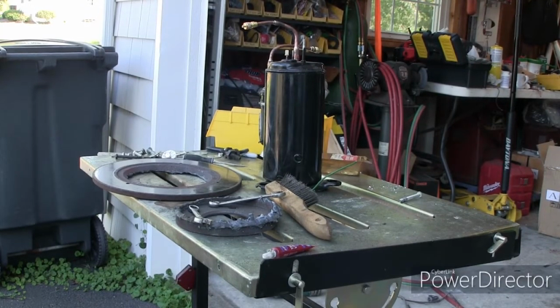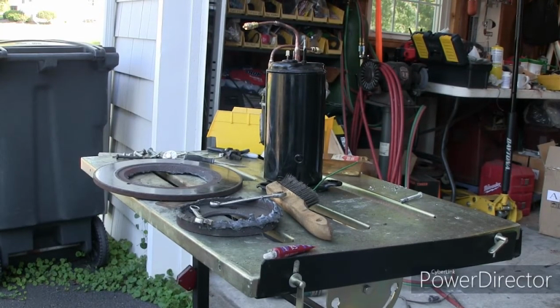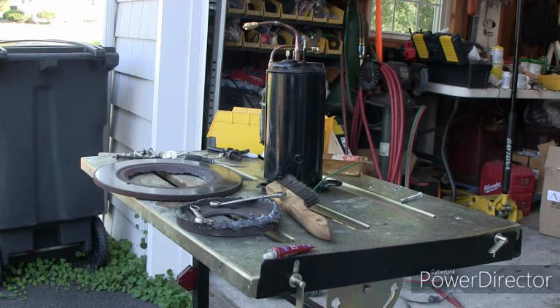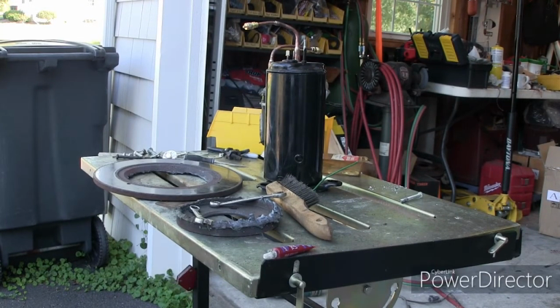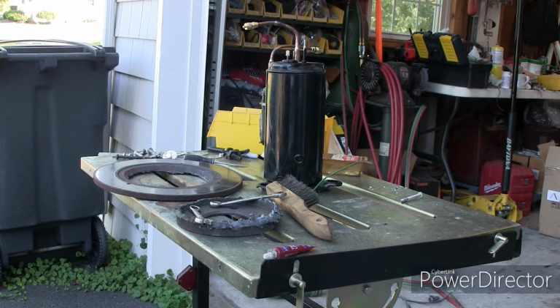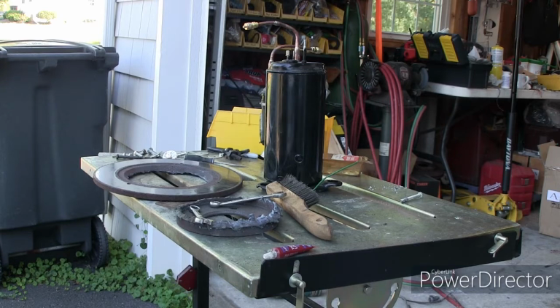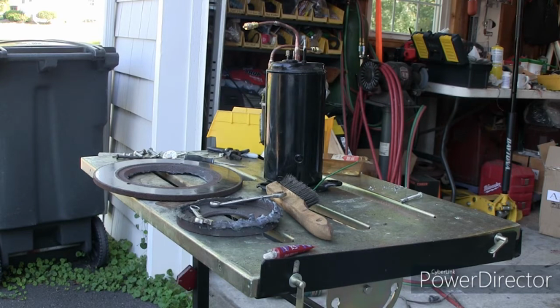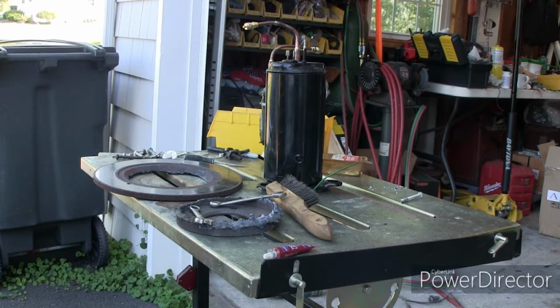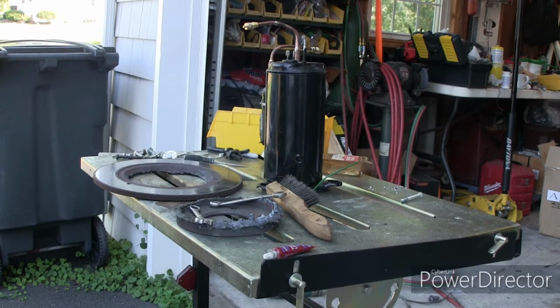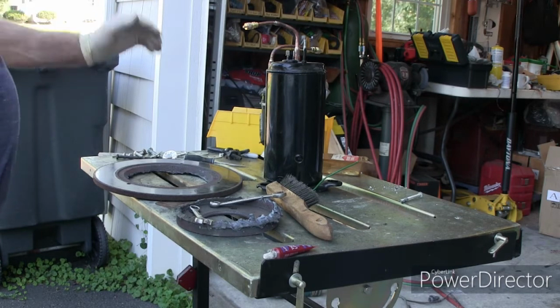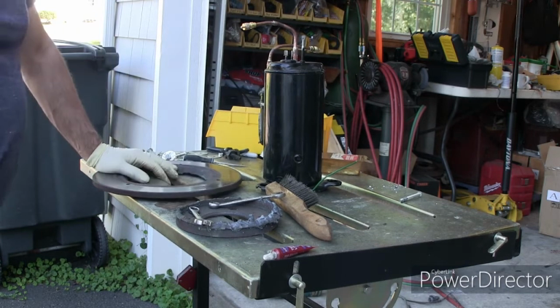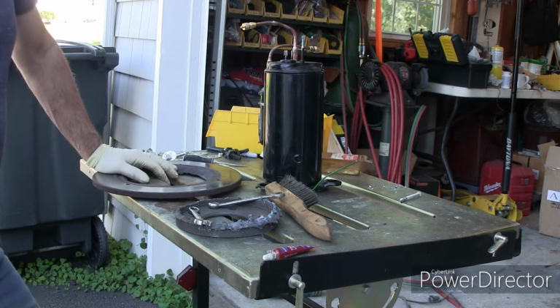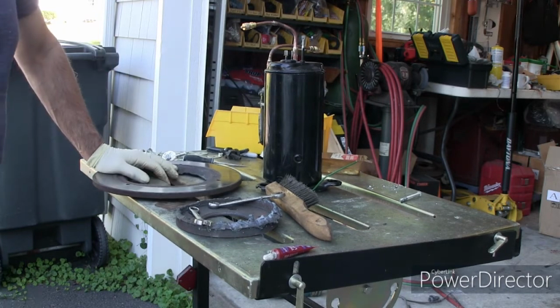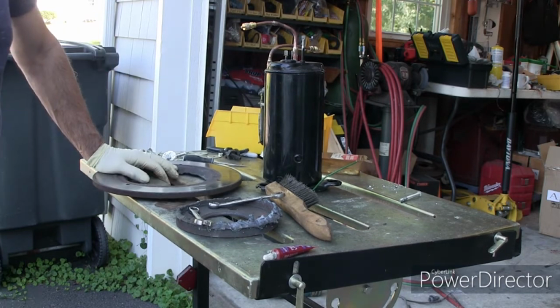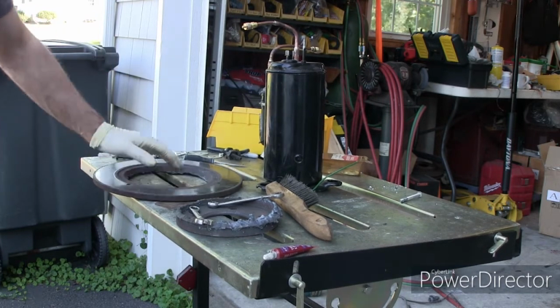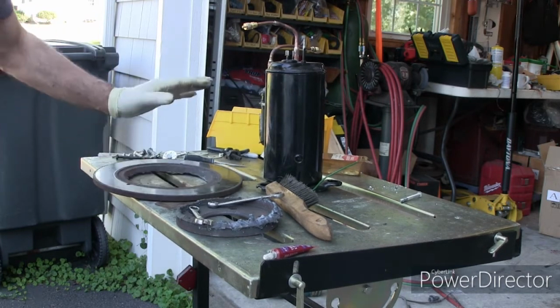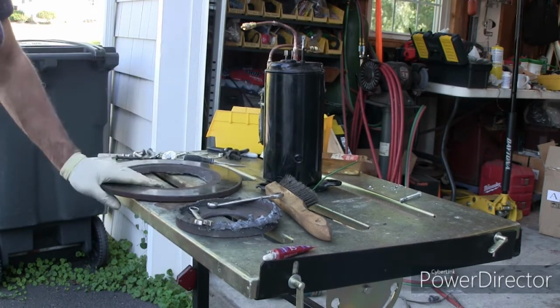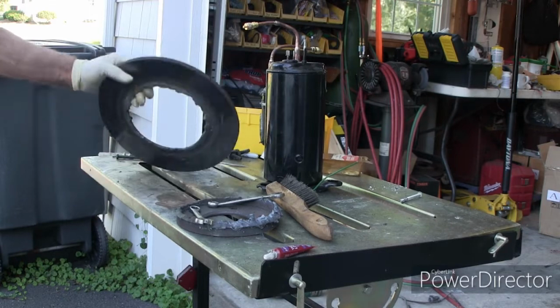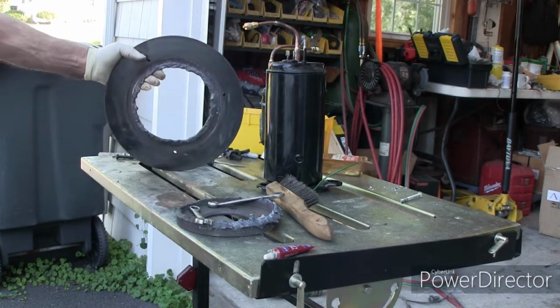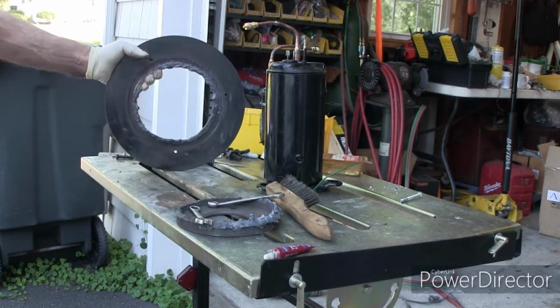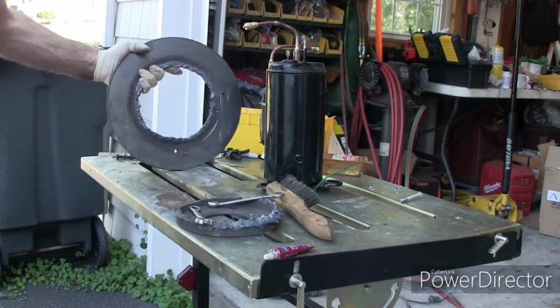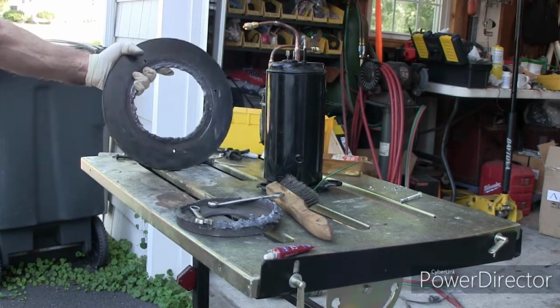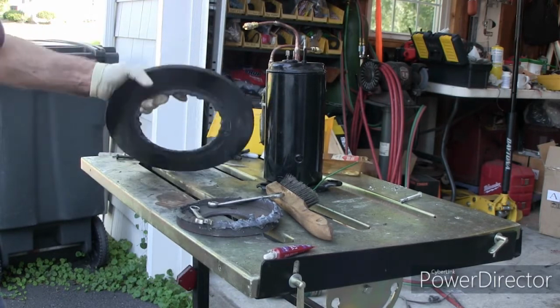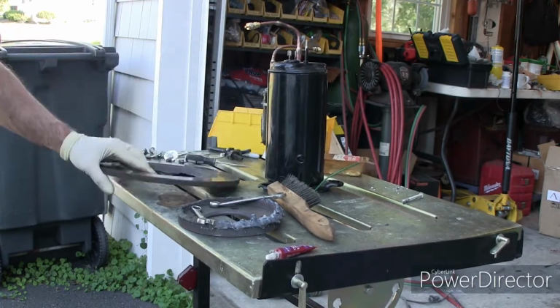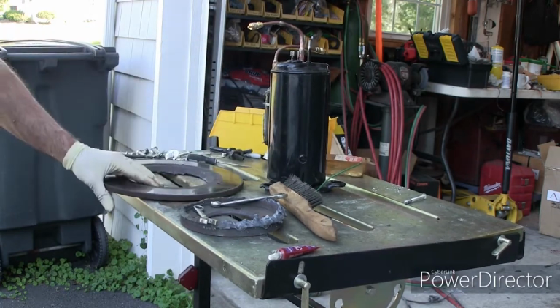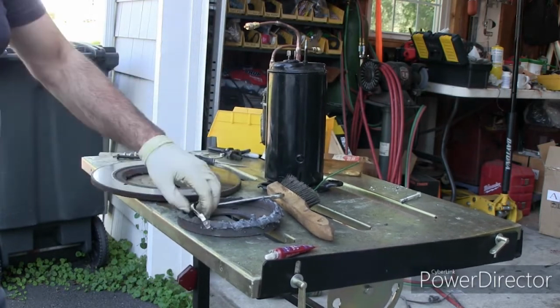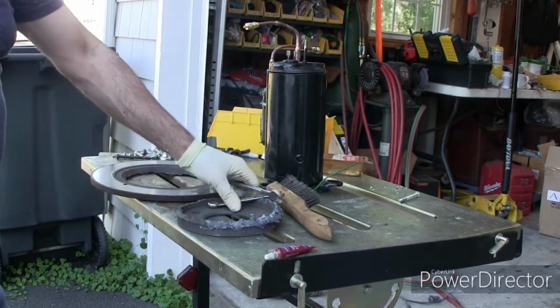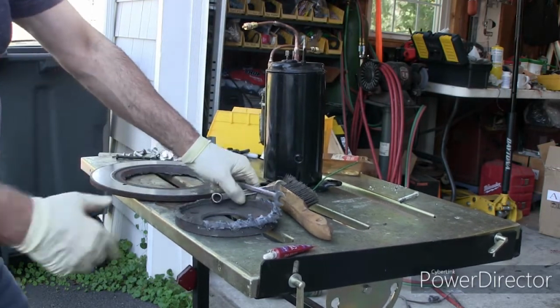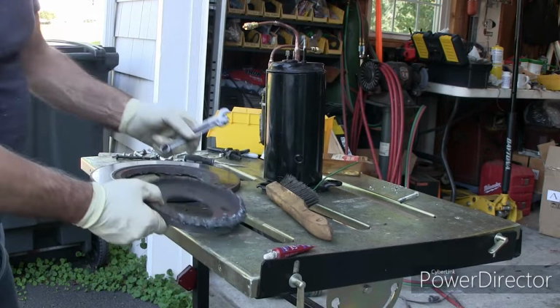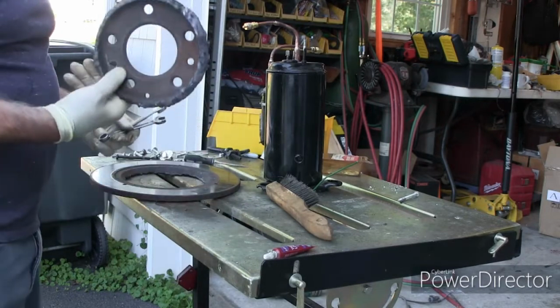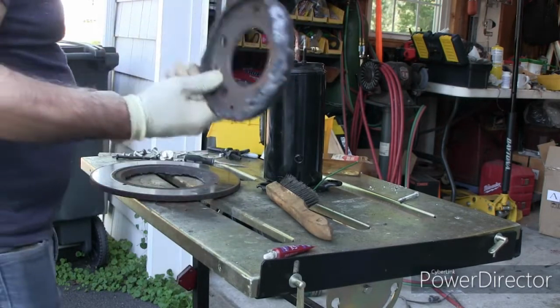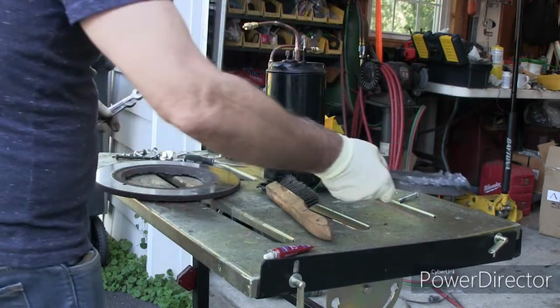We're back. I moved you over here a little bit because the sun moved so it was starting to get hard to see. This is the rotor after I cut it. I just cleaned it up, cleaned it, stirred off of it a little bit. Maybe we can use this on some other projects.